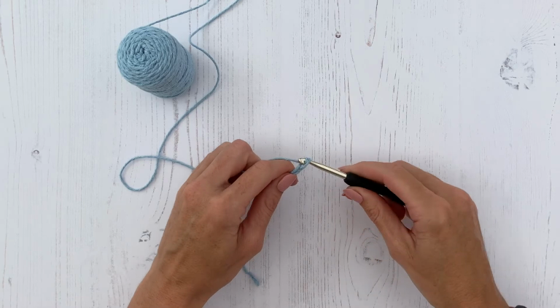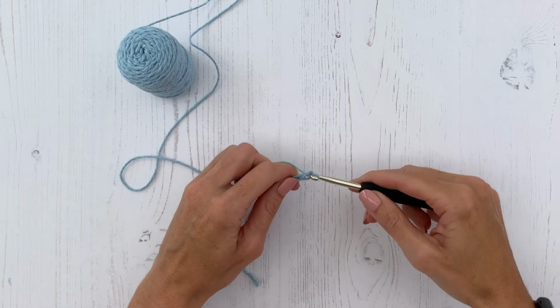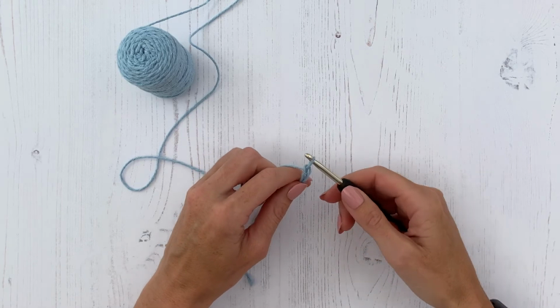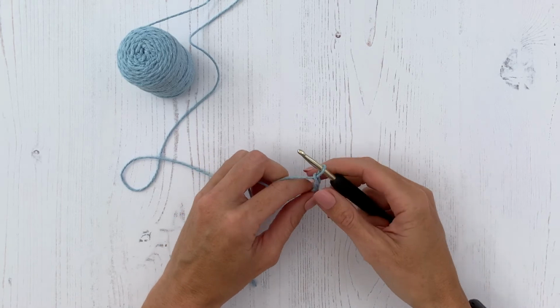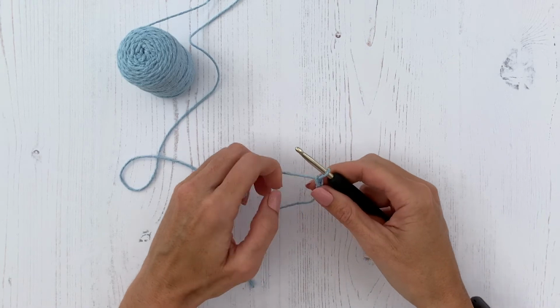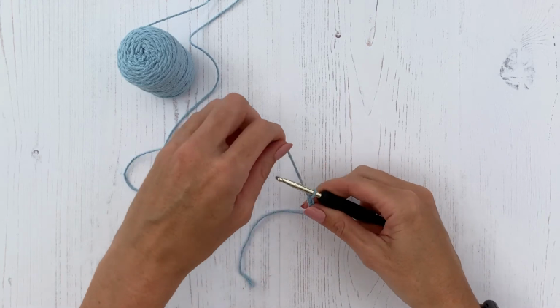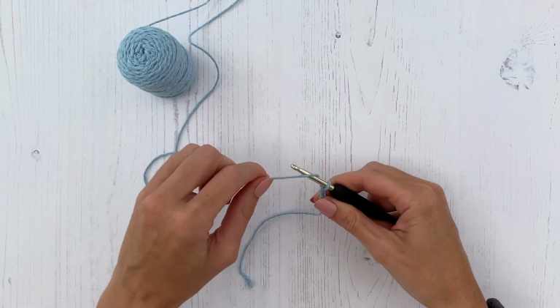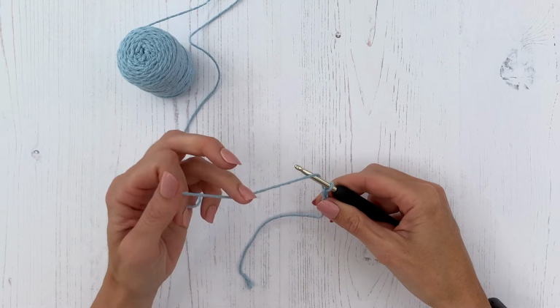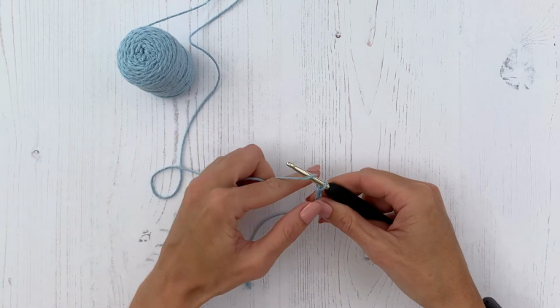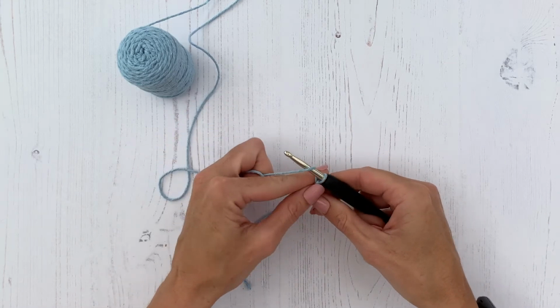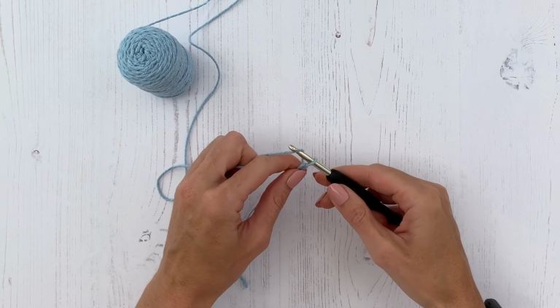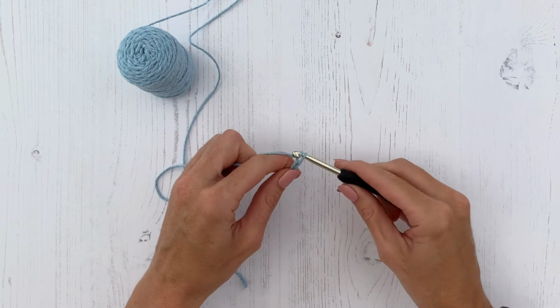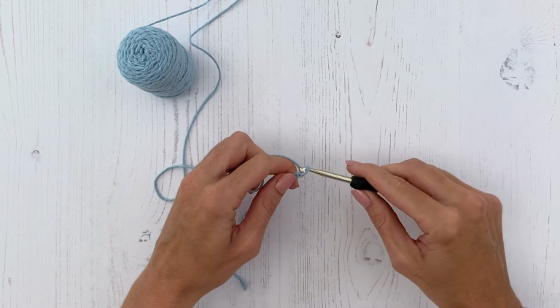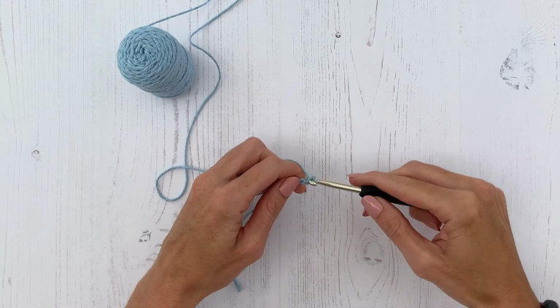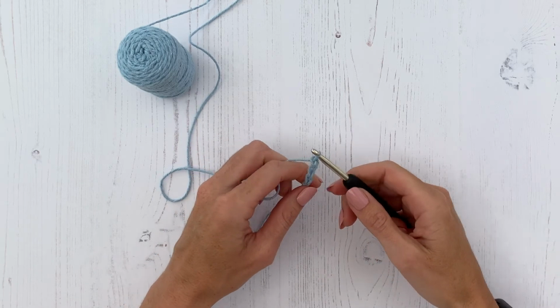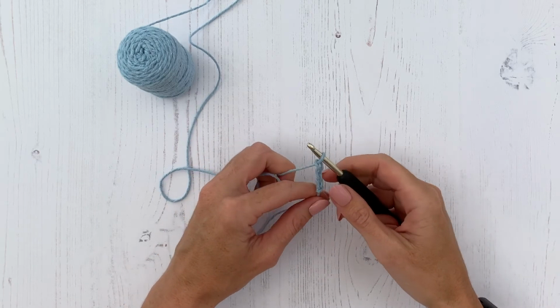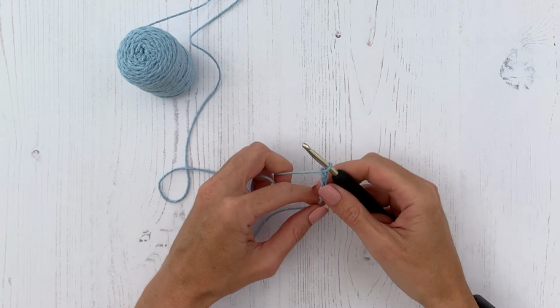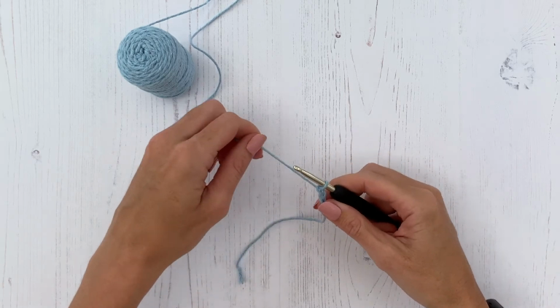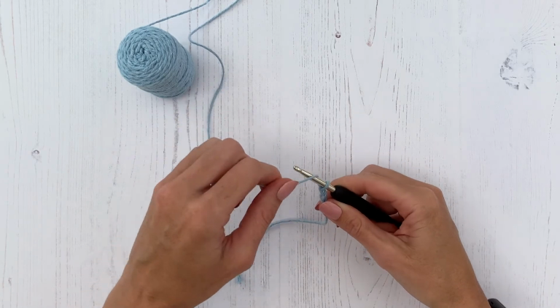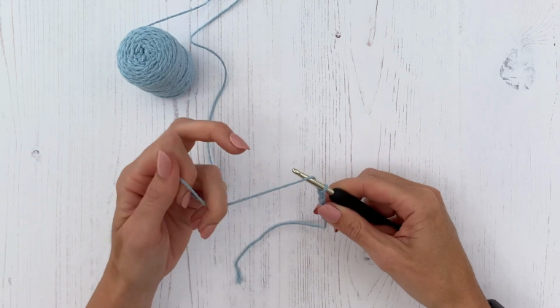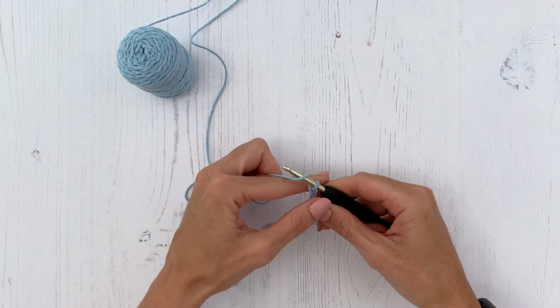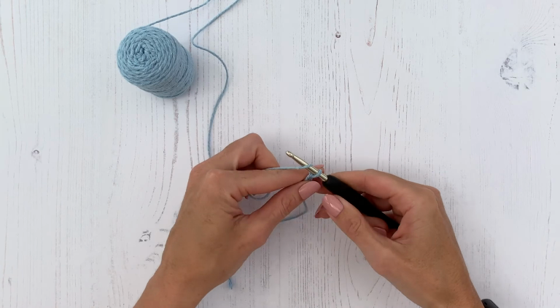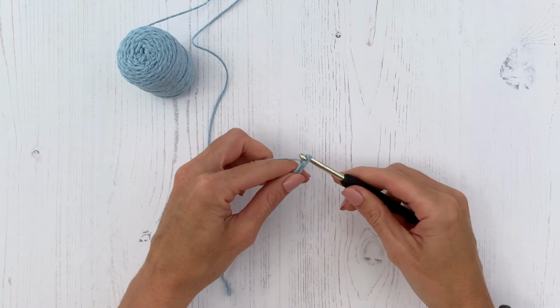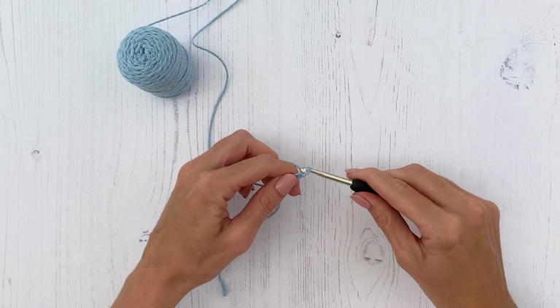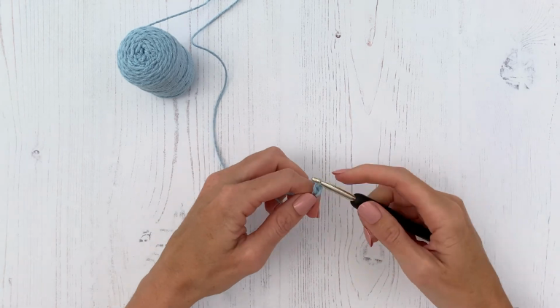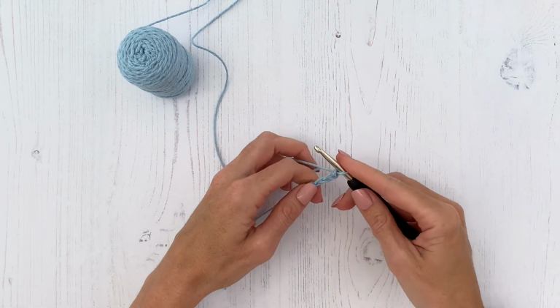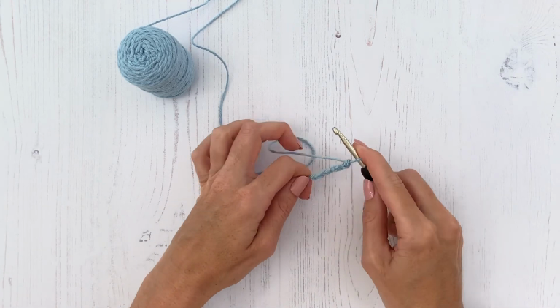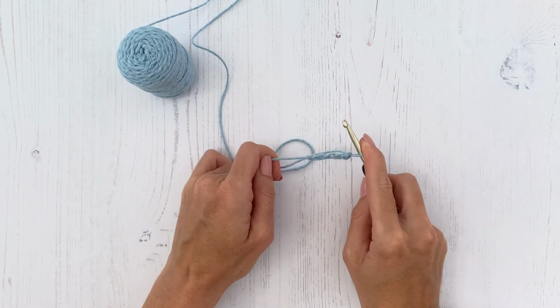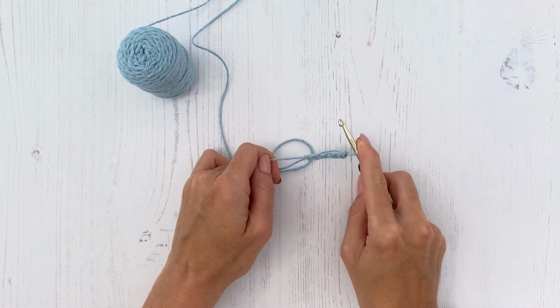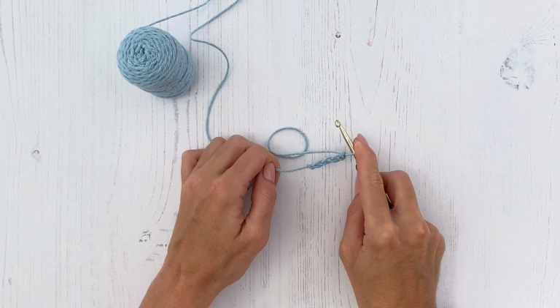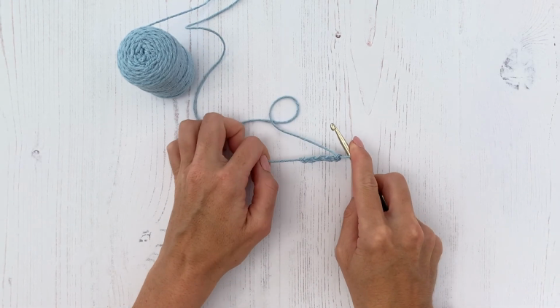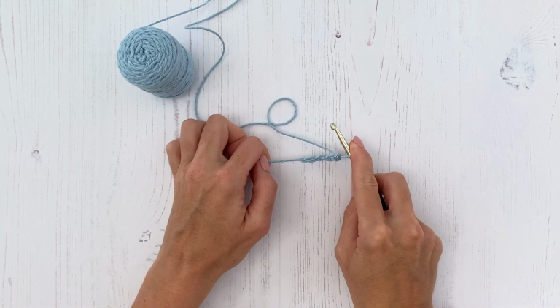It is important to try and keep the tension of your chain stitches even. Practice working your foundation chain before you start your main project. When counting your foundation chain stitches, do not include the loop on your hook.